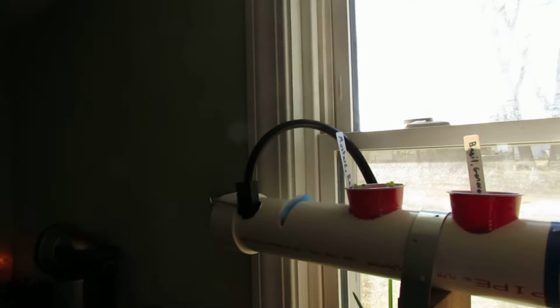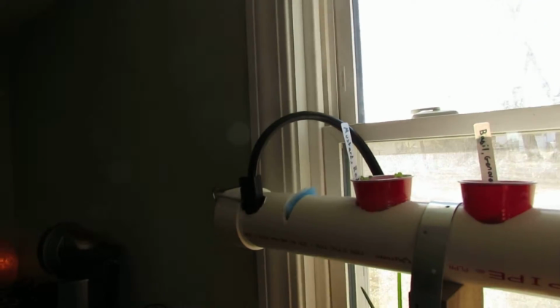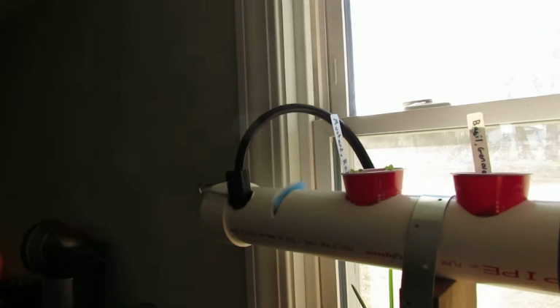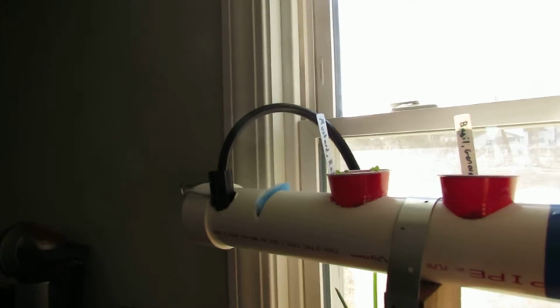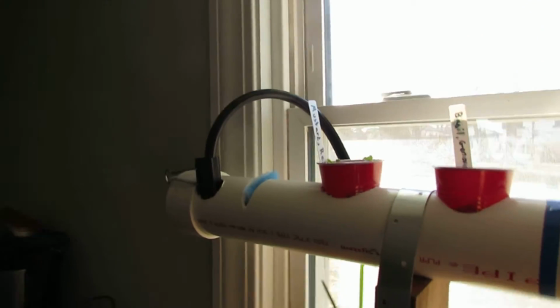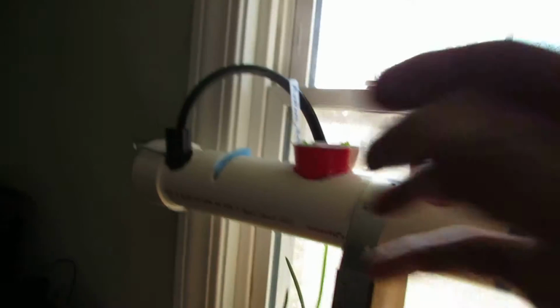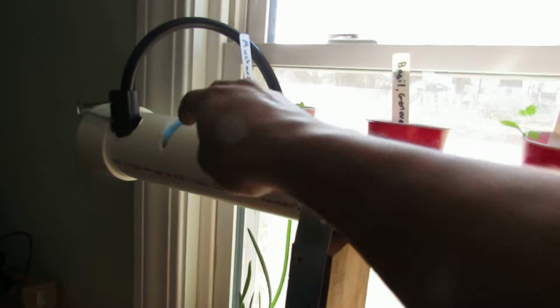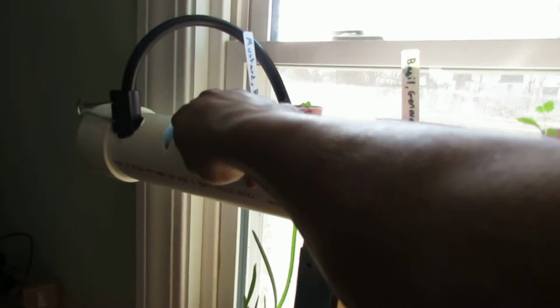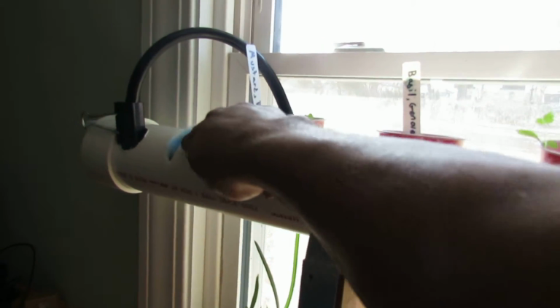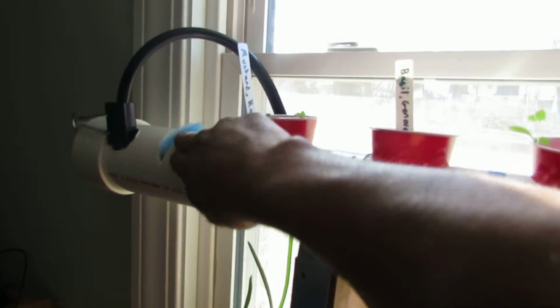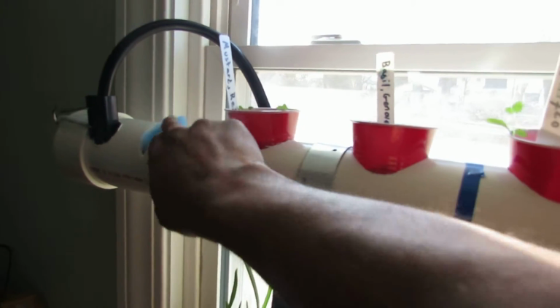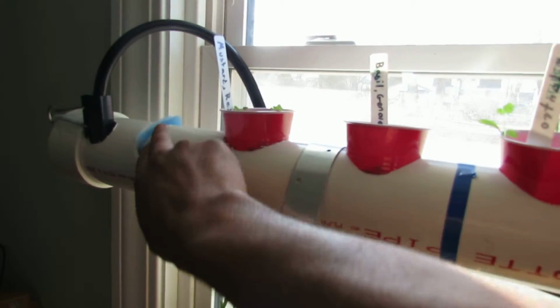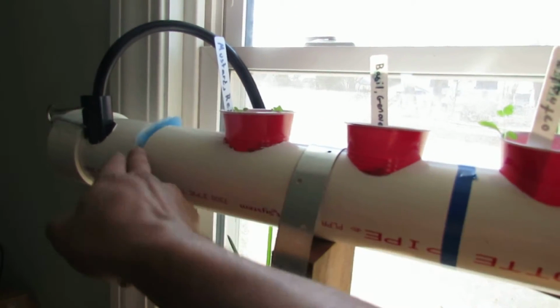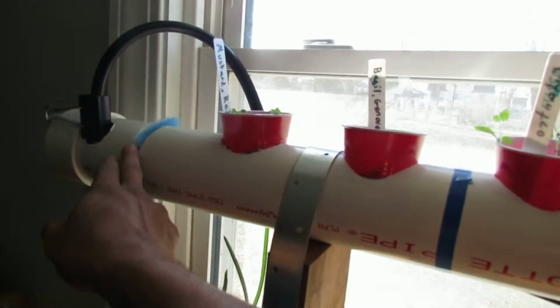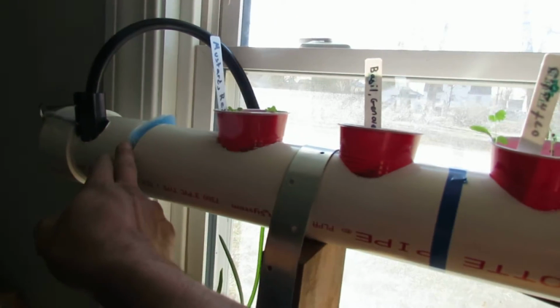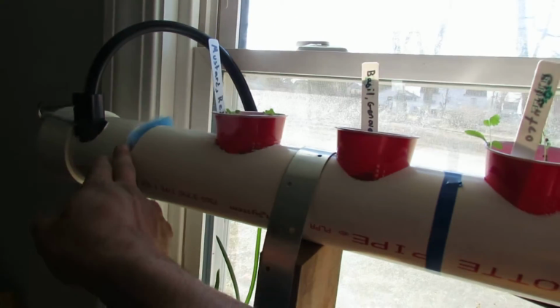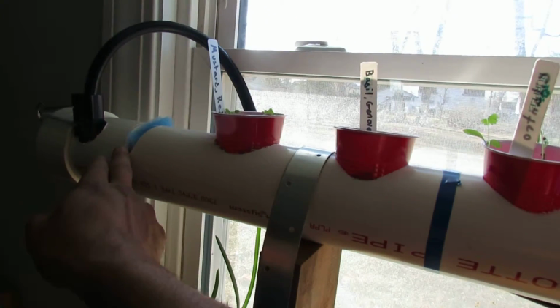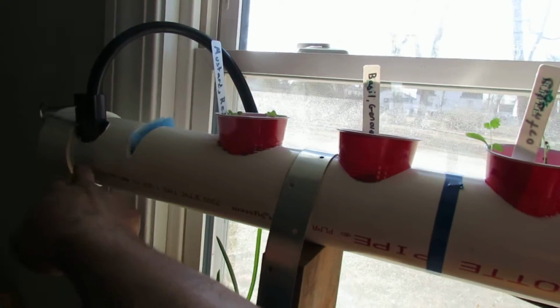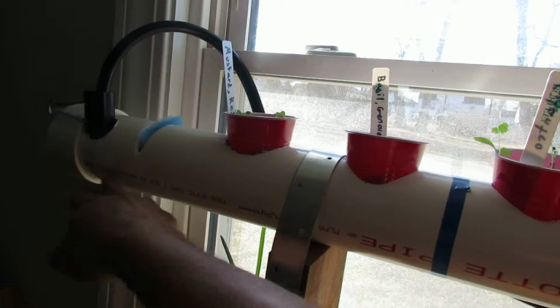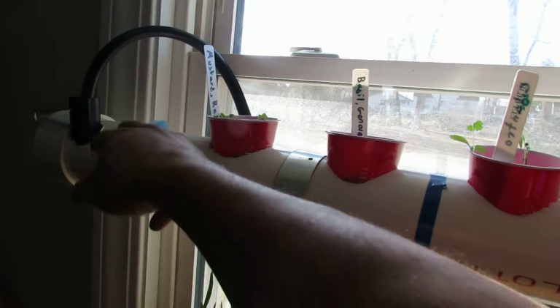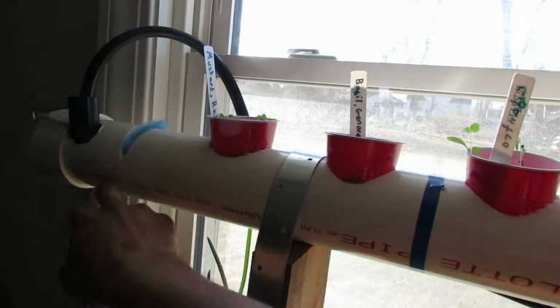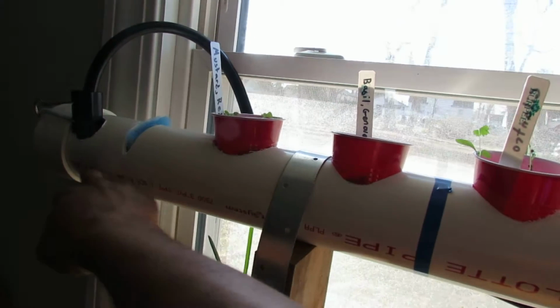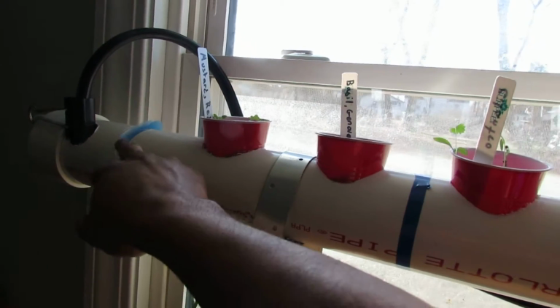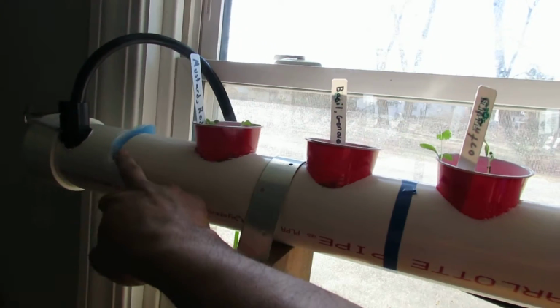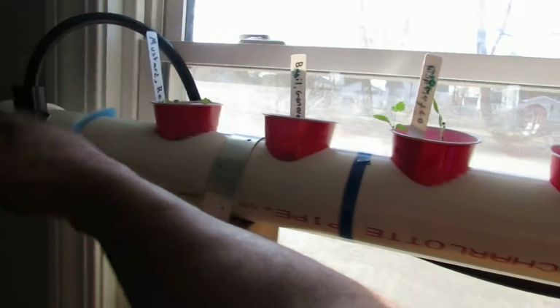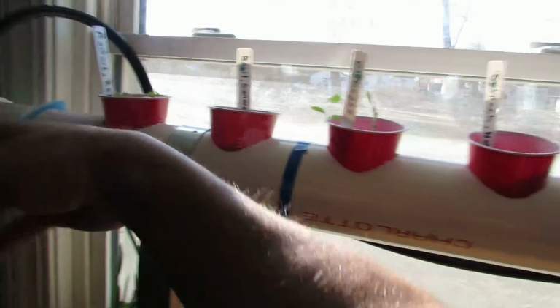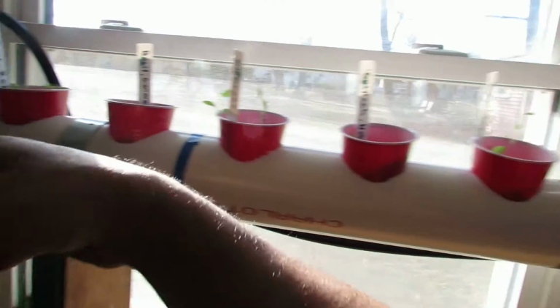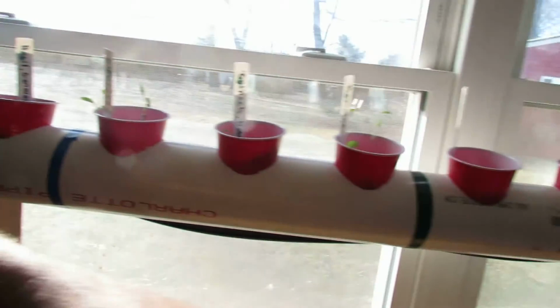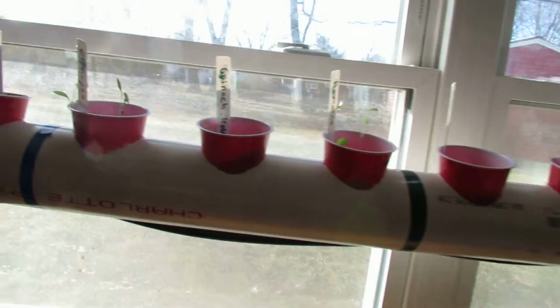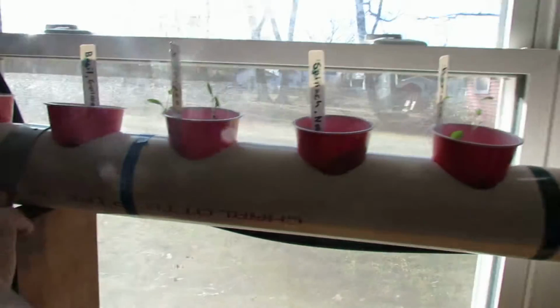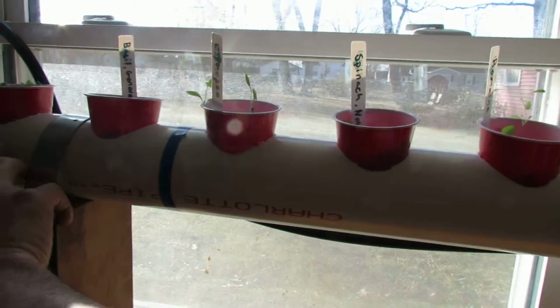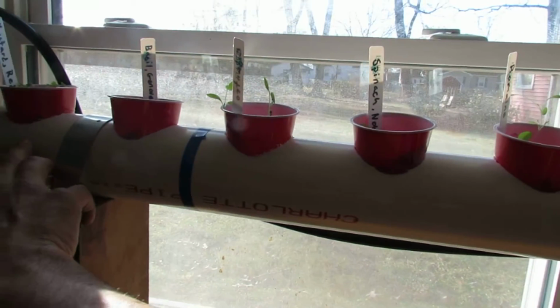On this end is where we have it coming through. What I've done is I've cut it and put in one of my pieces of blue filter cloth, just to kind of prevent any extra sediment from coming down through.